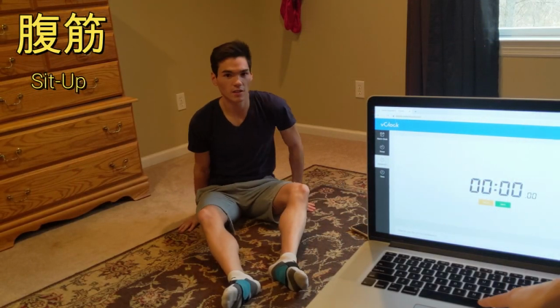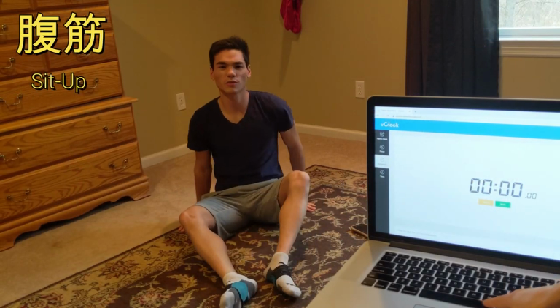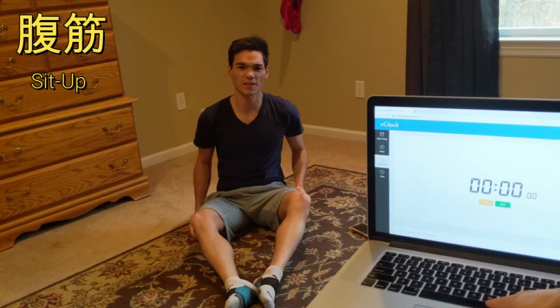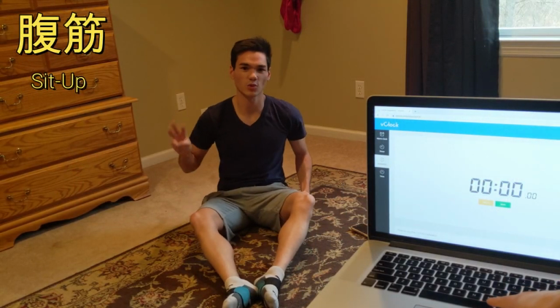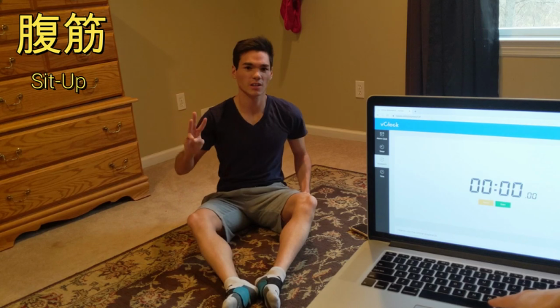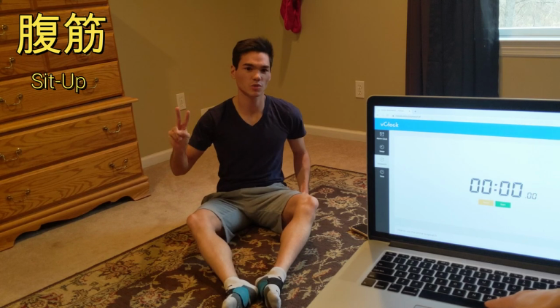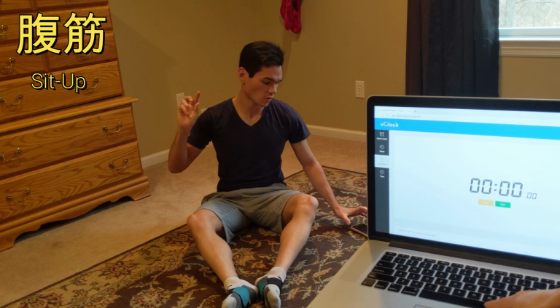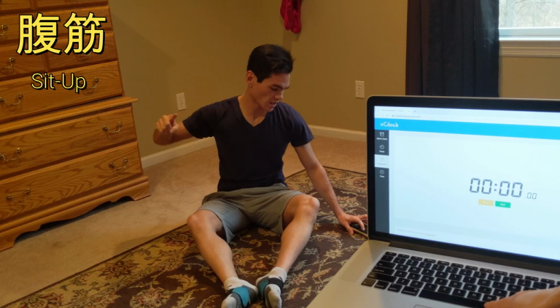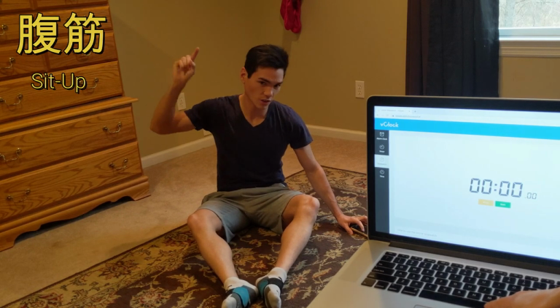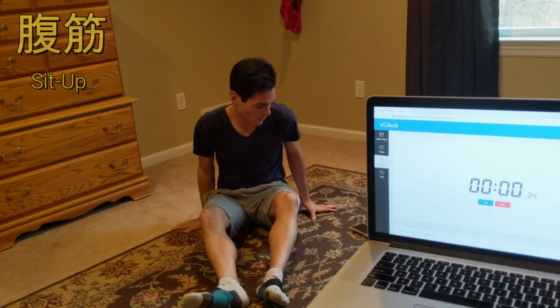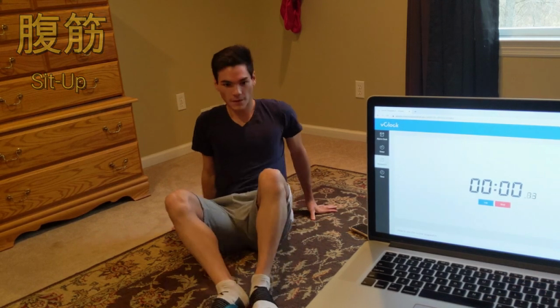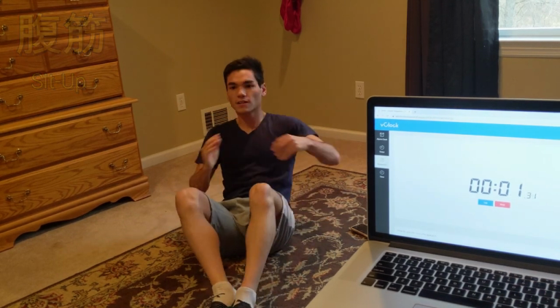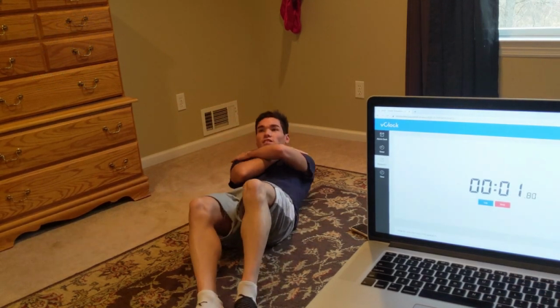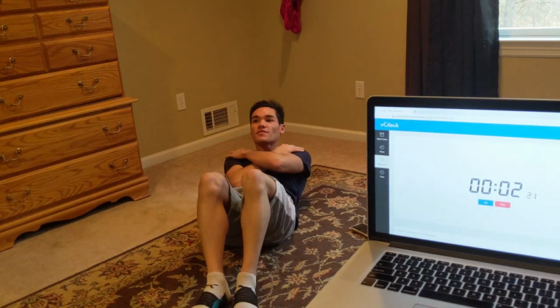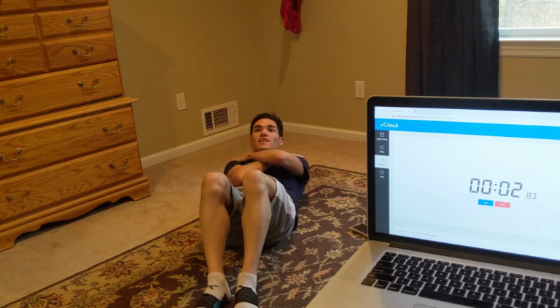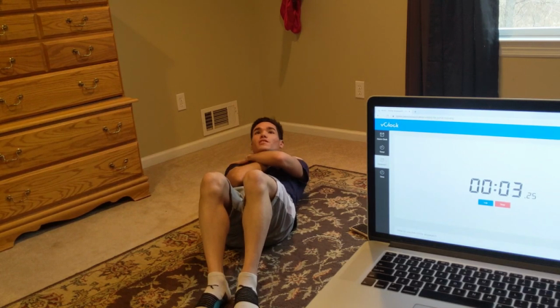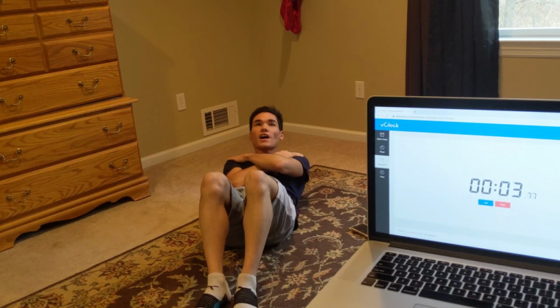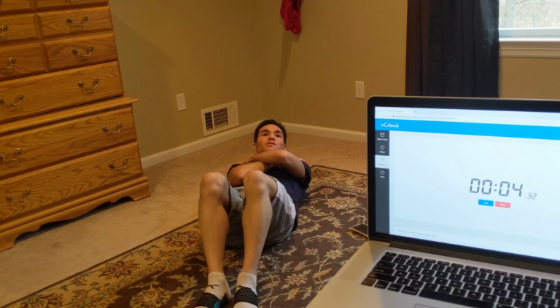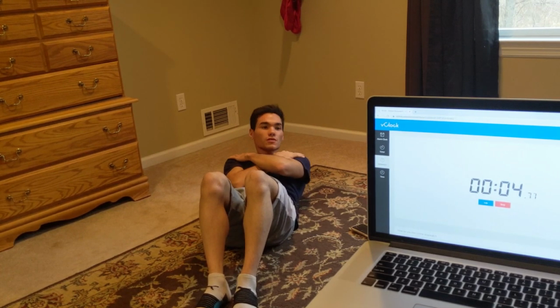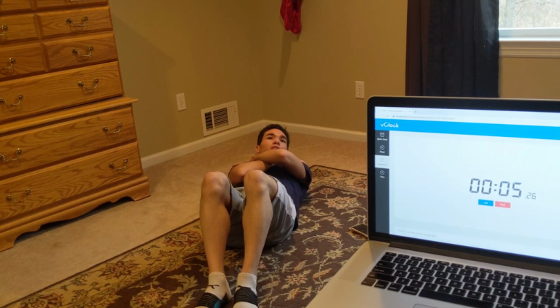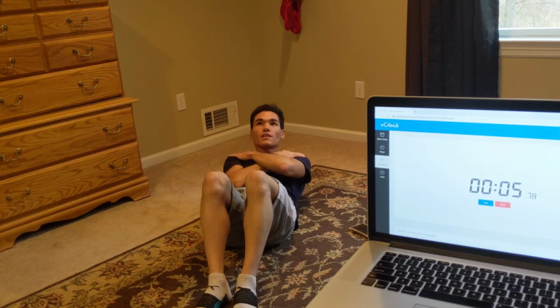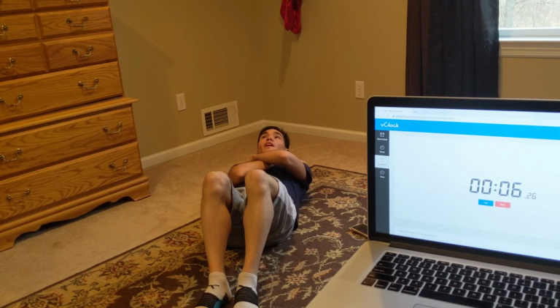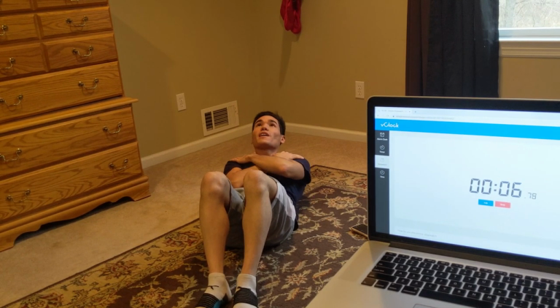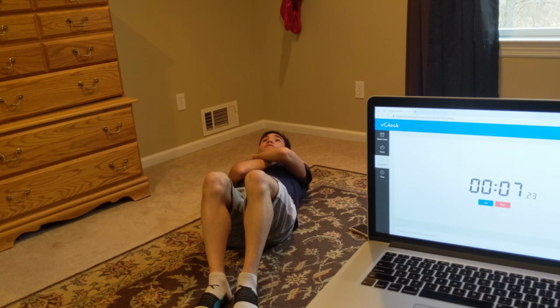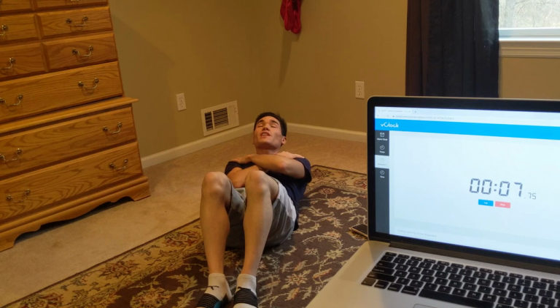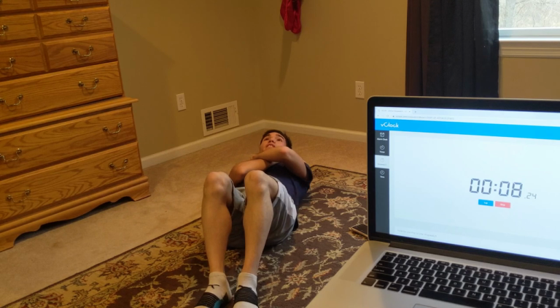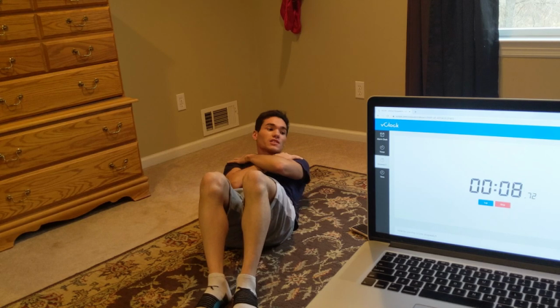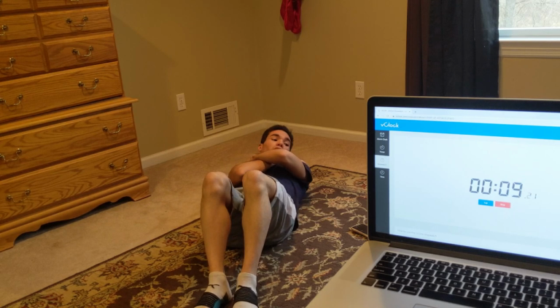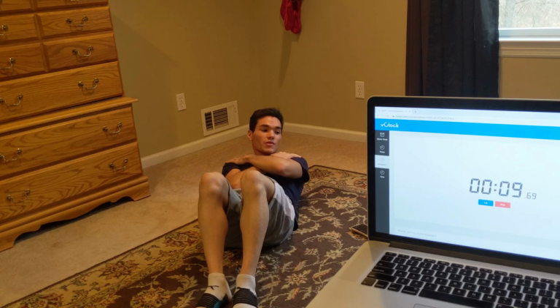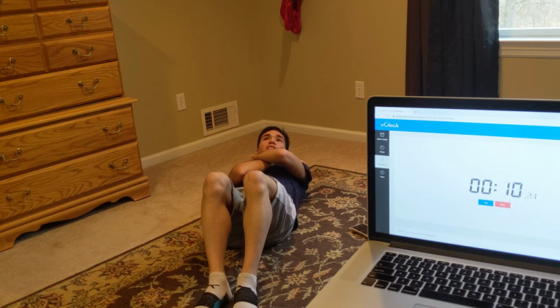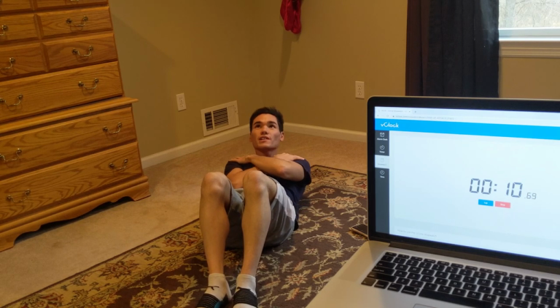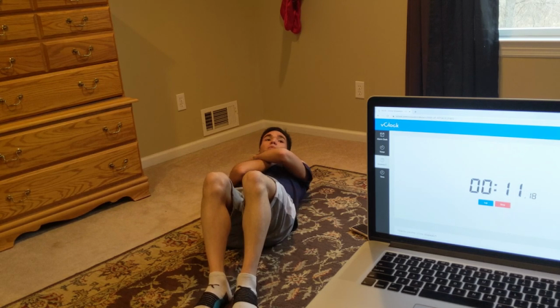We're going to start in 3, 2, 1, go! Let's have our hands touching our opposite shoulders. Have your eyes and your face, everything facing to the ceiling. We're going to do this for 30 seconds — regular sit-ups.